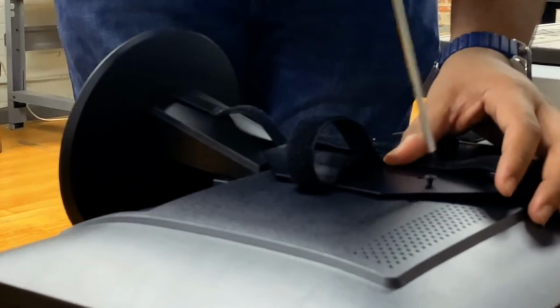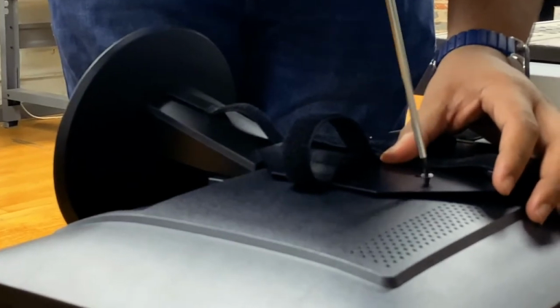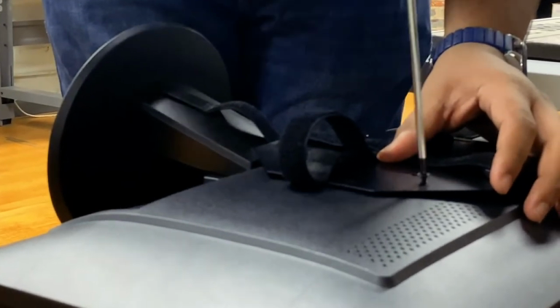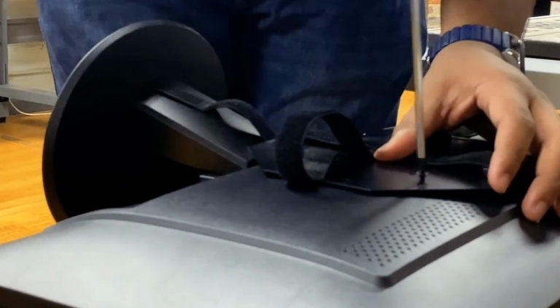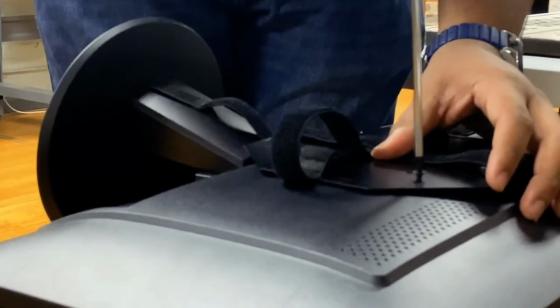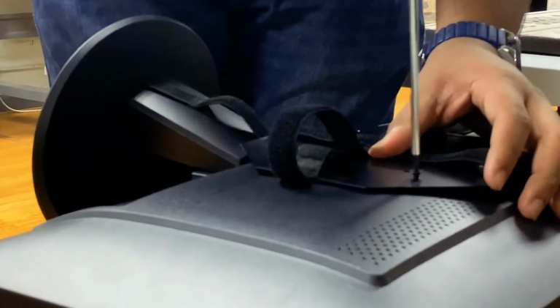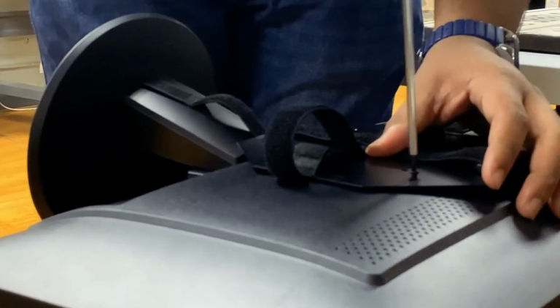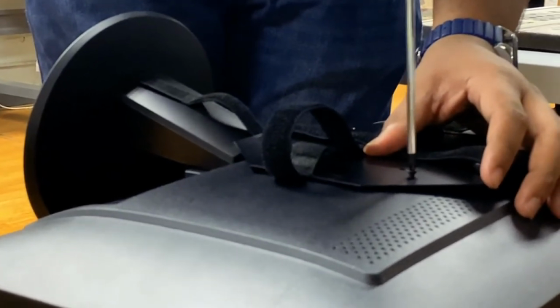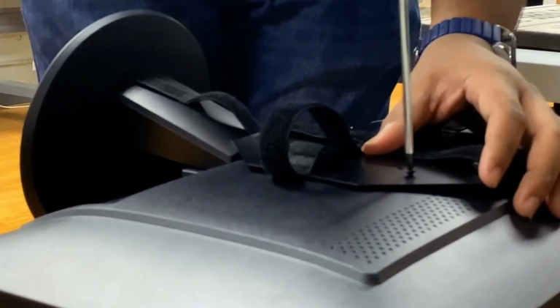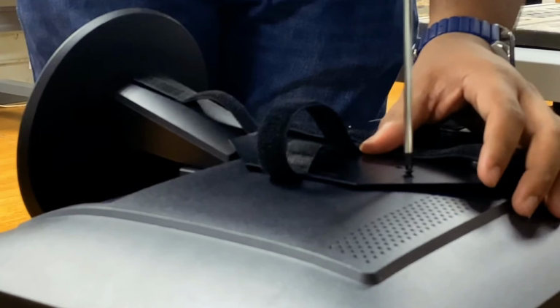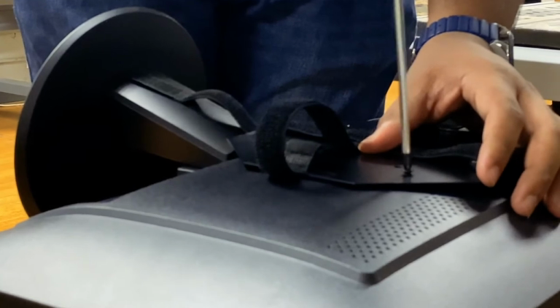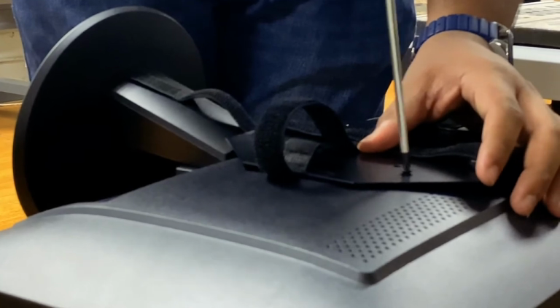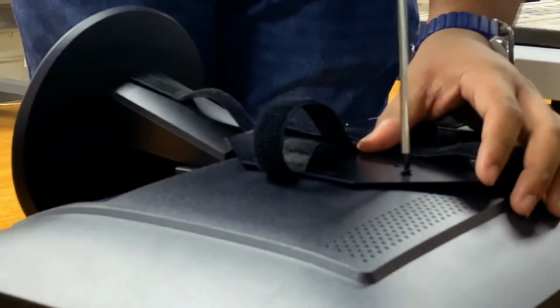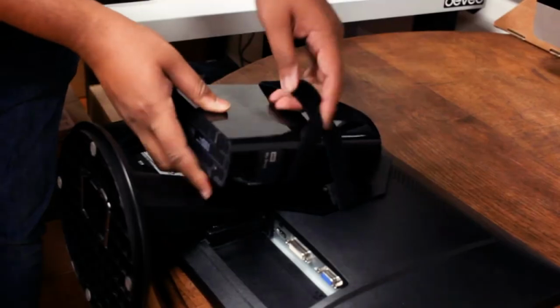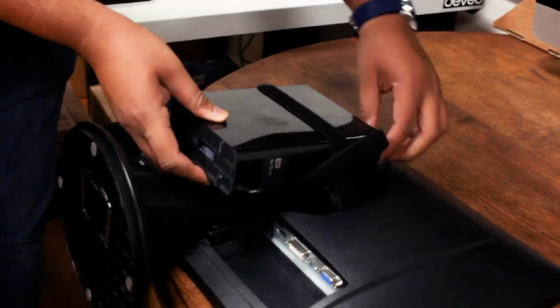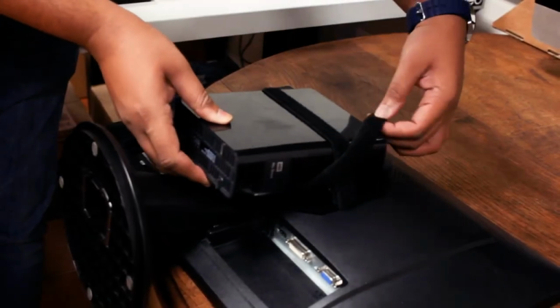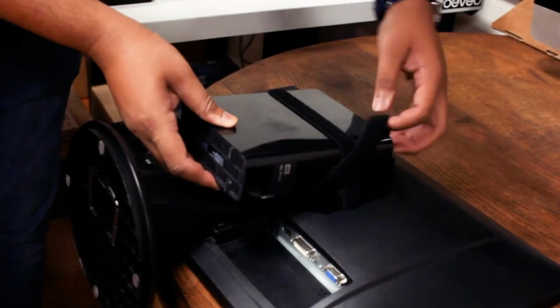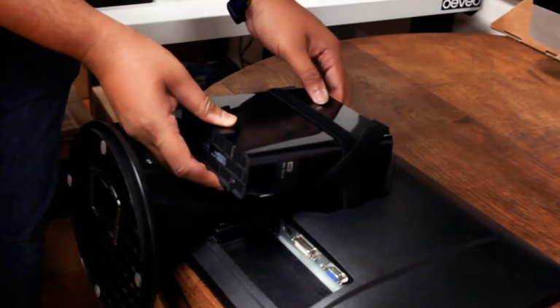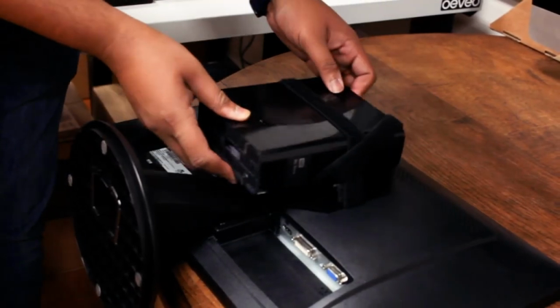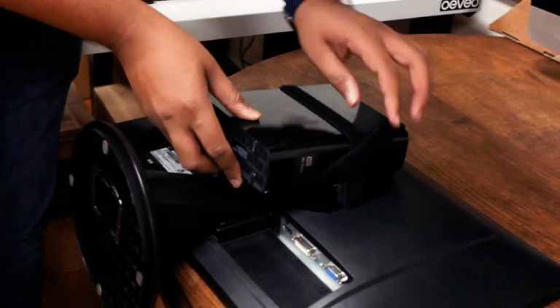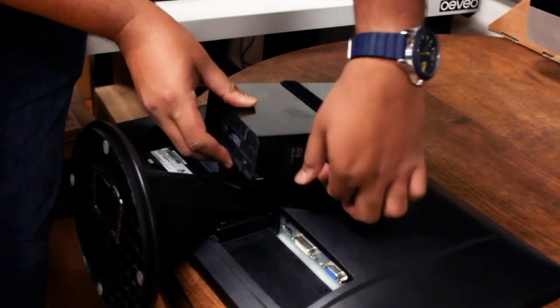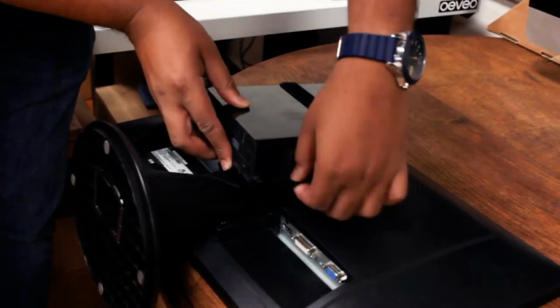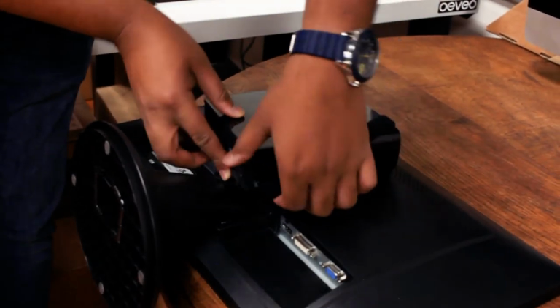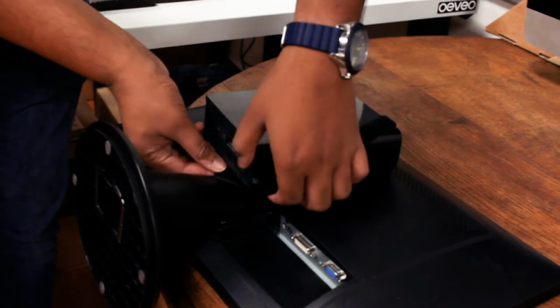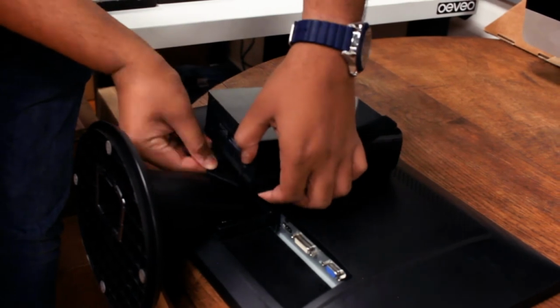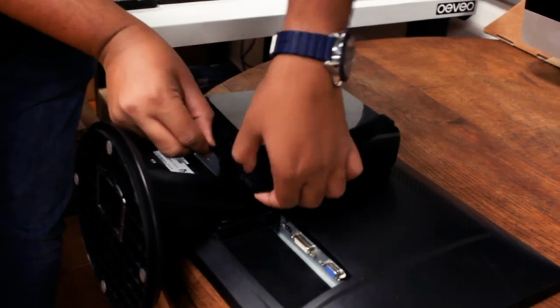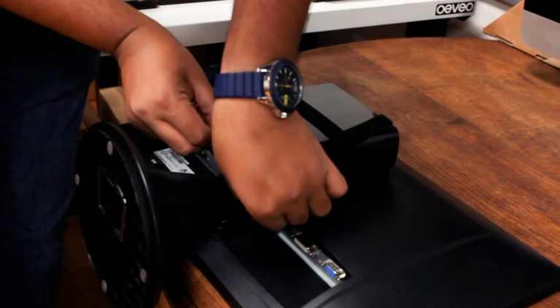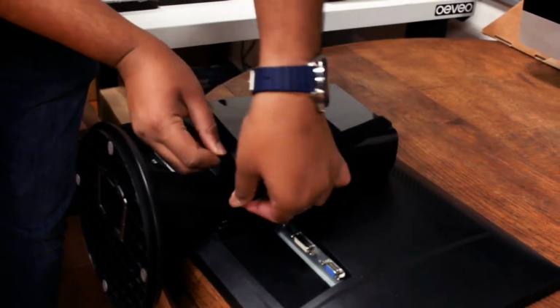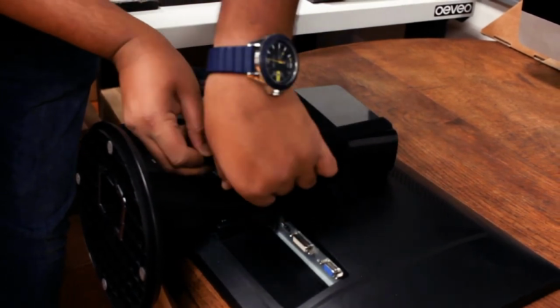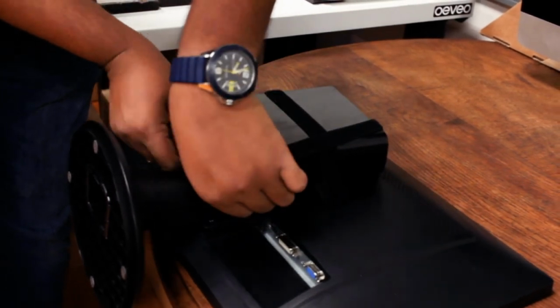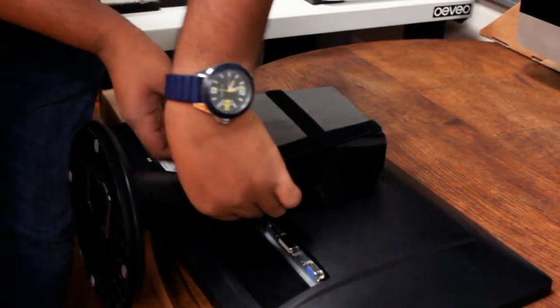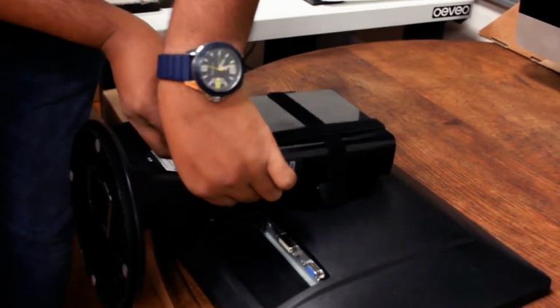The mounting of your small form factor PC is done through the use of secure Velcro straps that cross your PC in both the vertical and horizontal axis for complete hold in all directions.